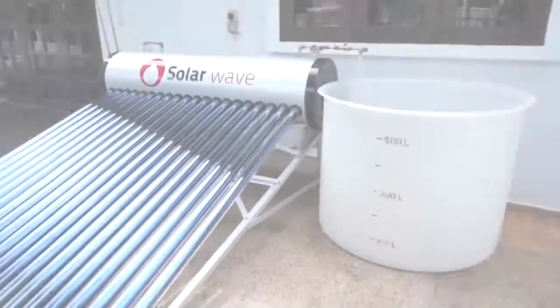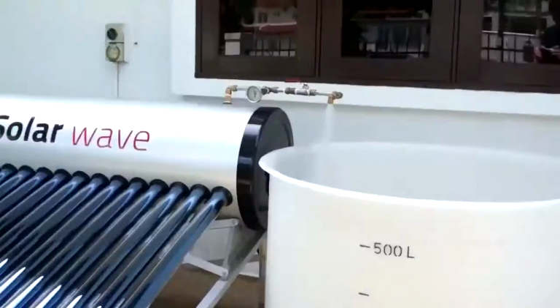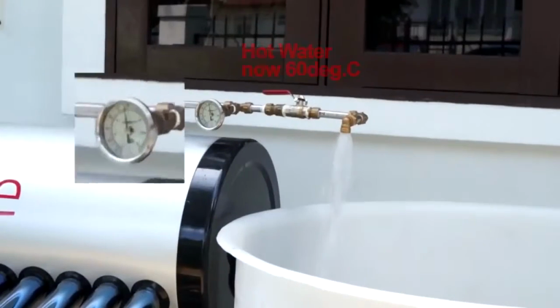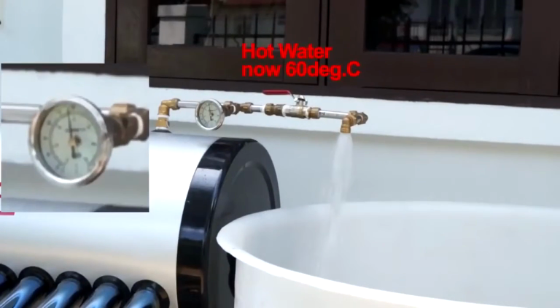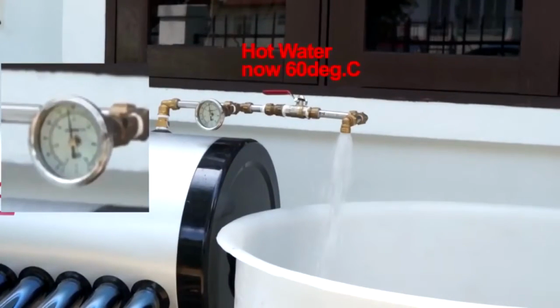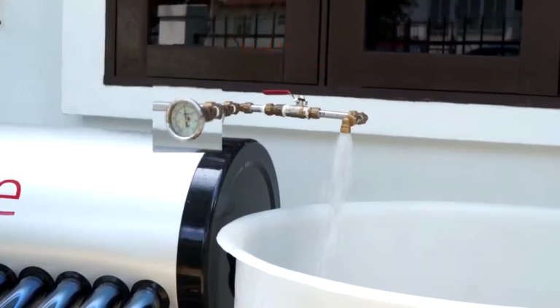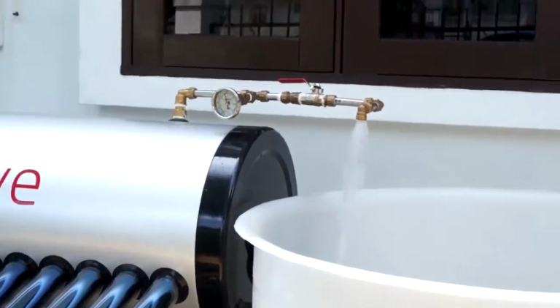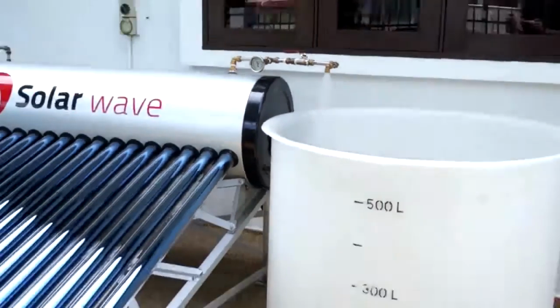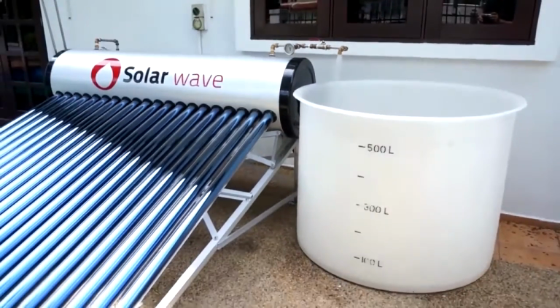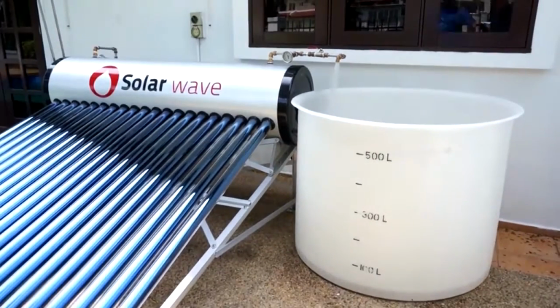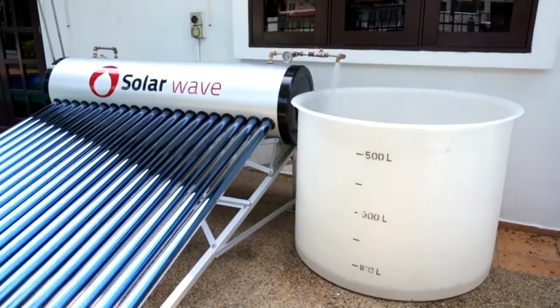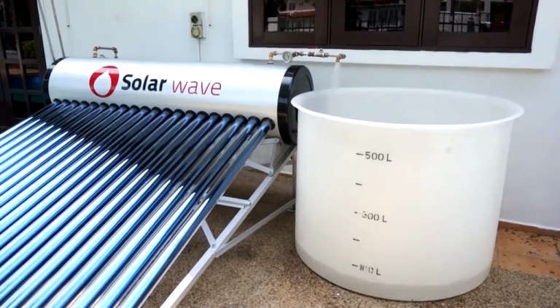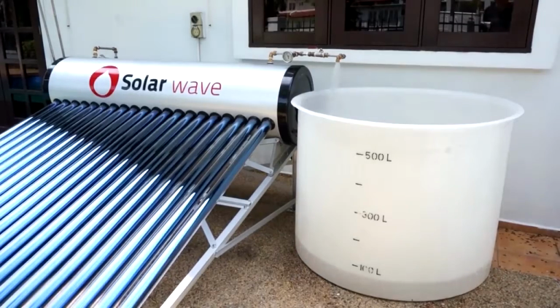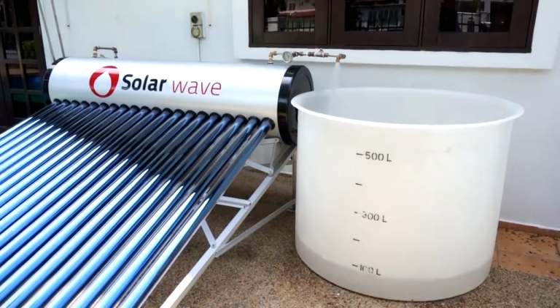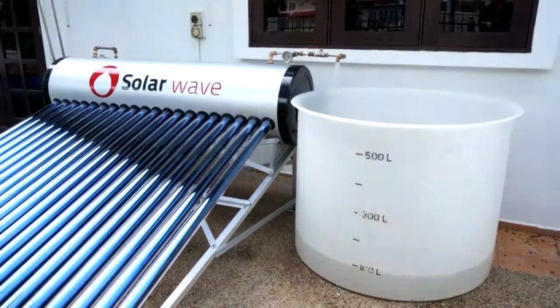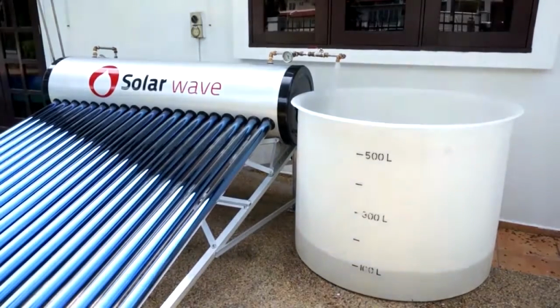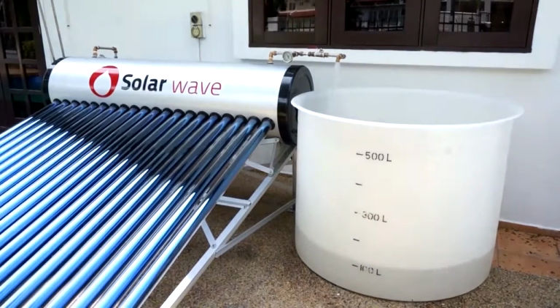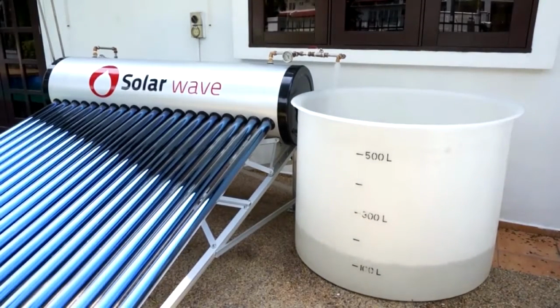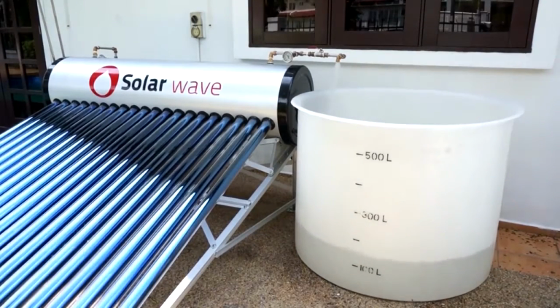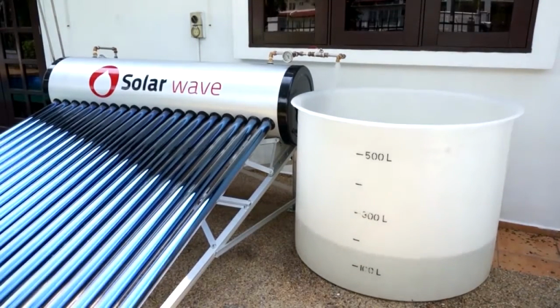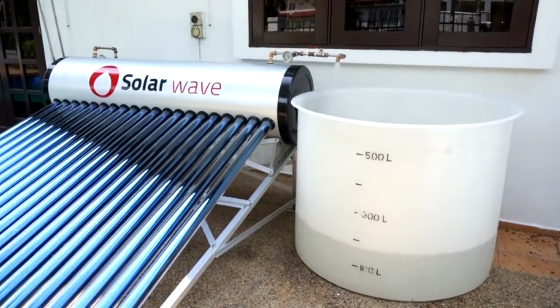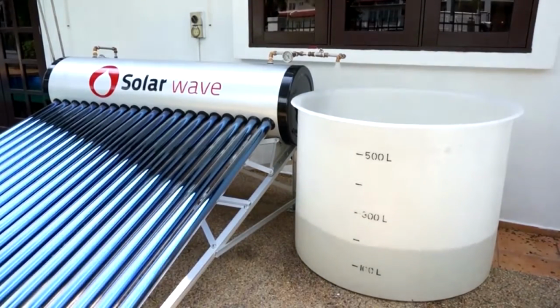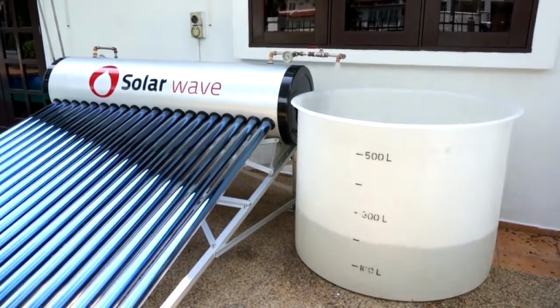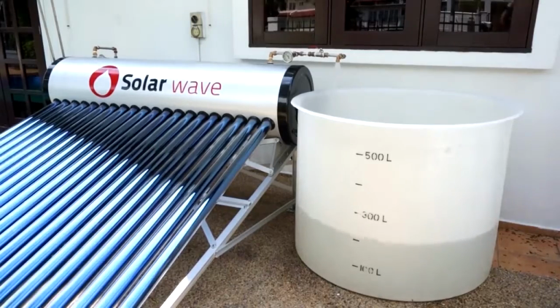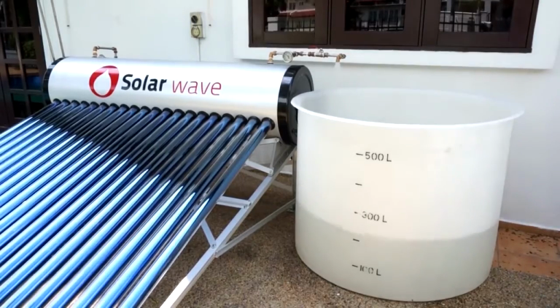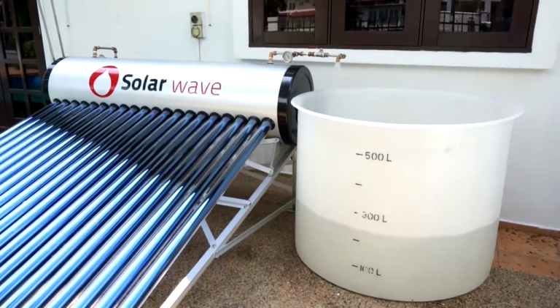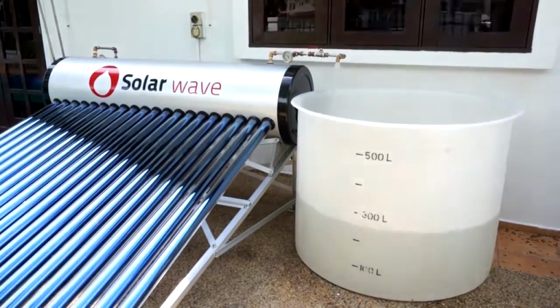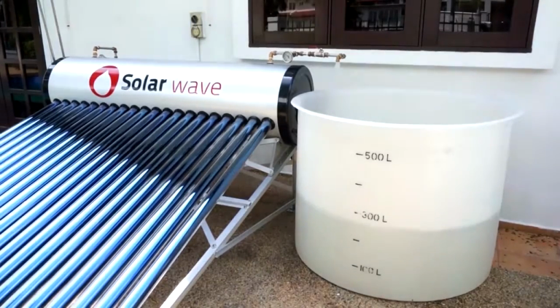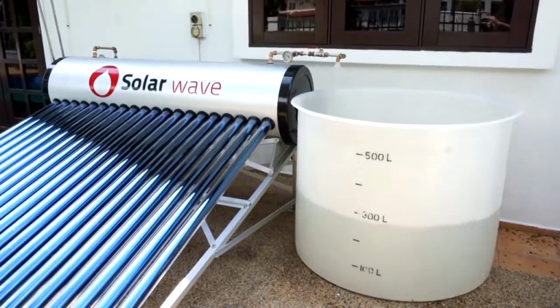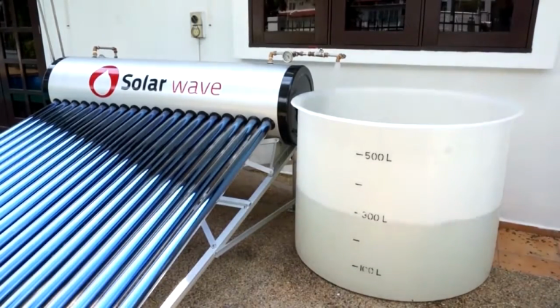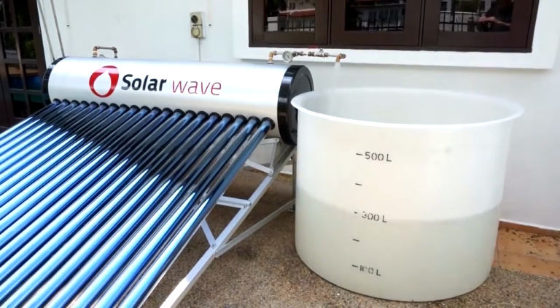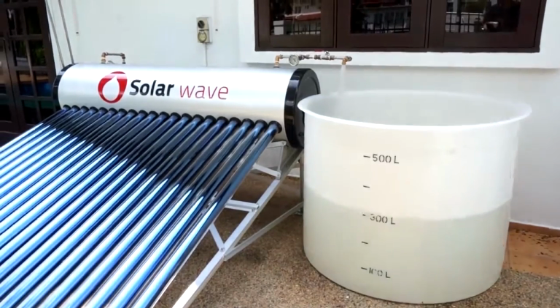Now let's start. The pump is turned on. We'll continue to feed cold water into the system to let it produce hot water, storing it in this container. We'll record the final temperature of the hot water produced after 350 liters.